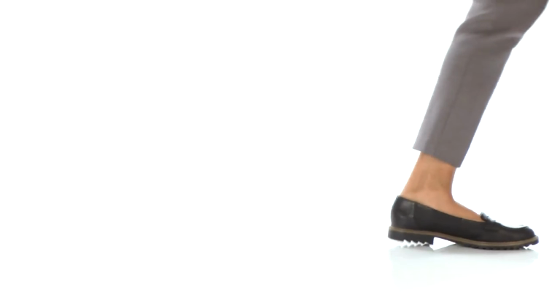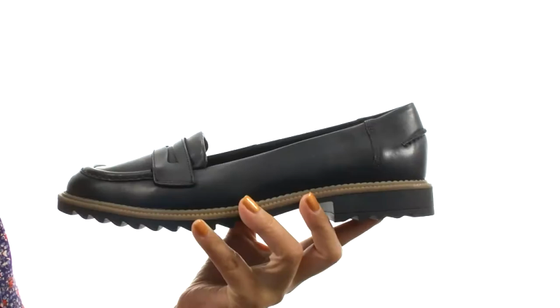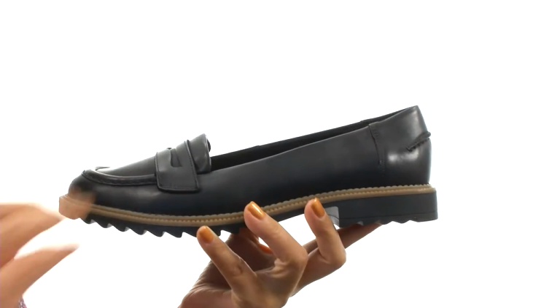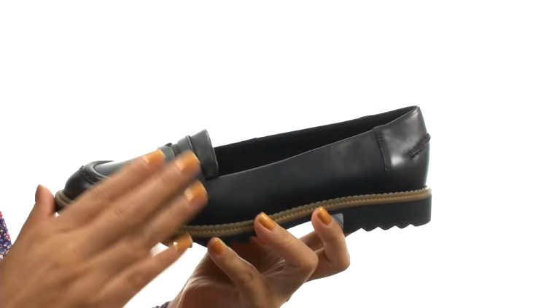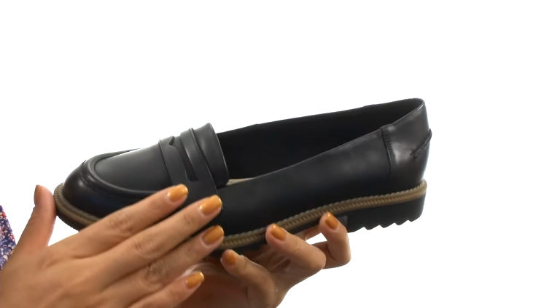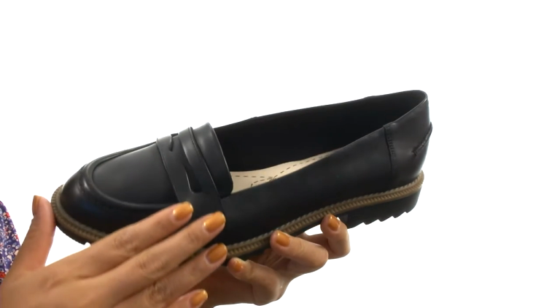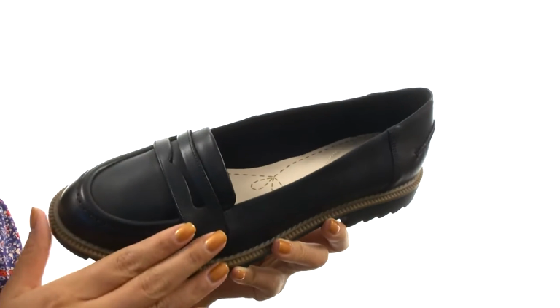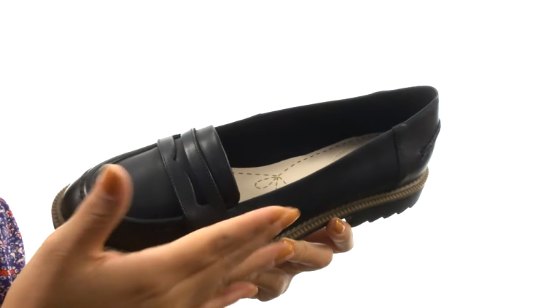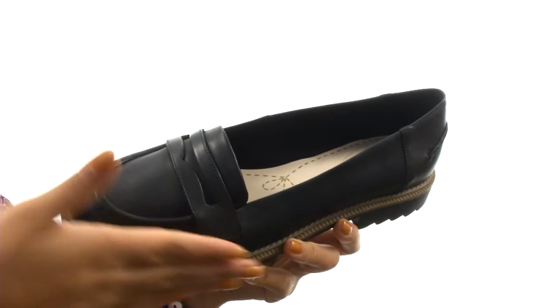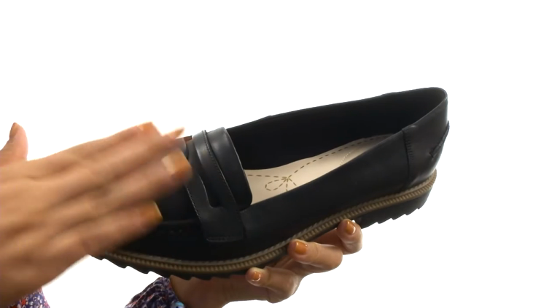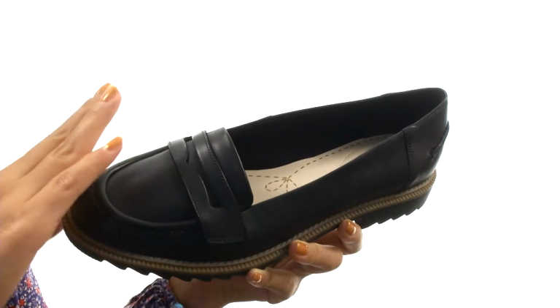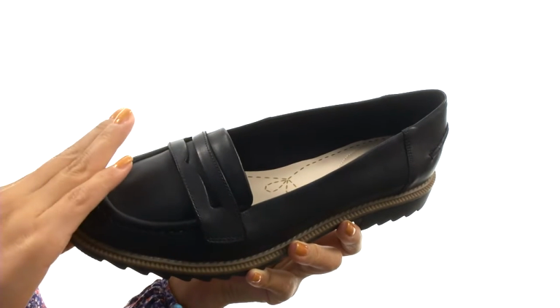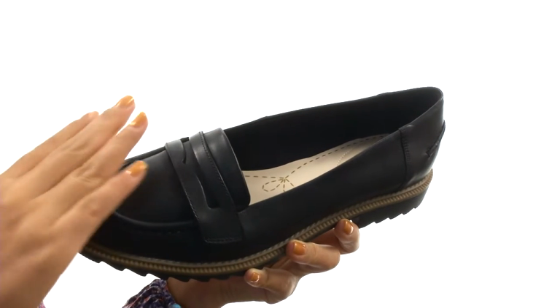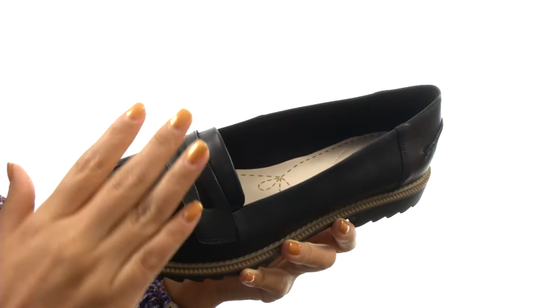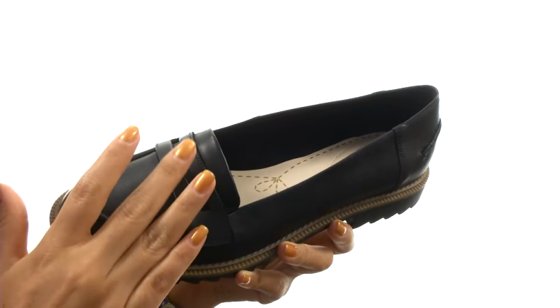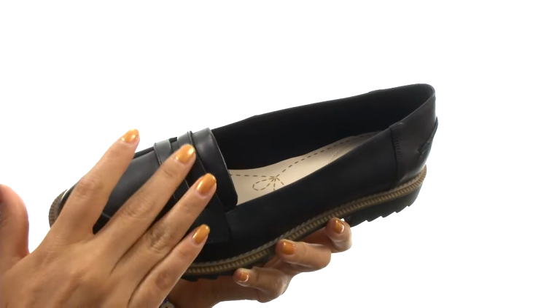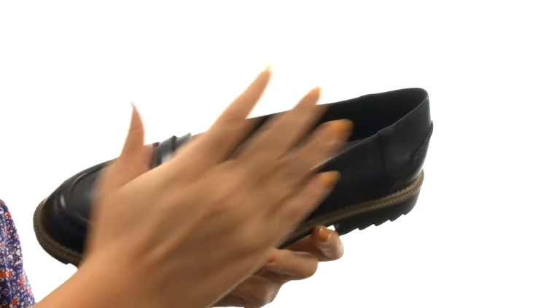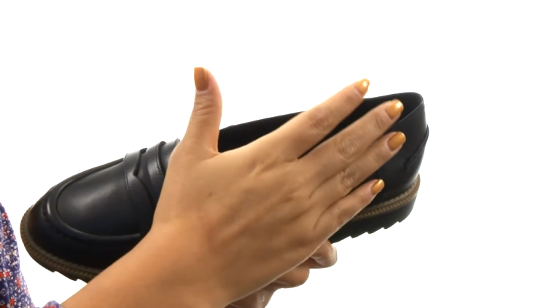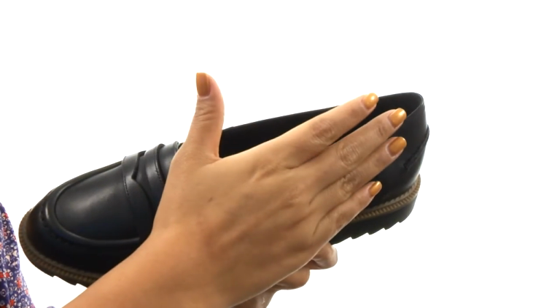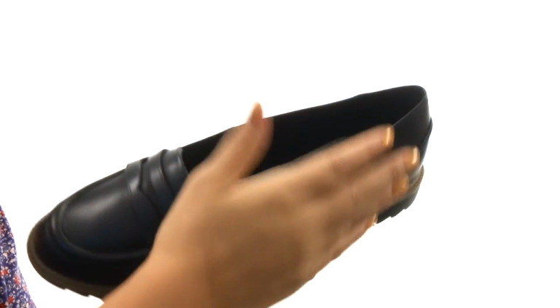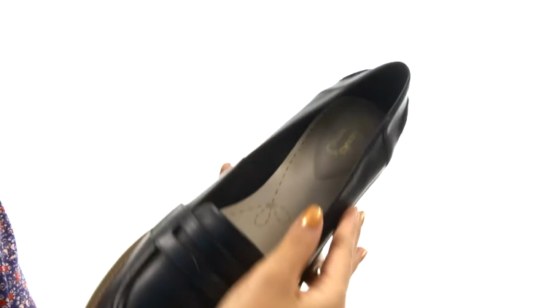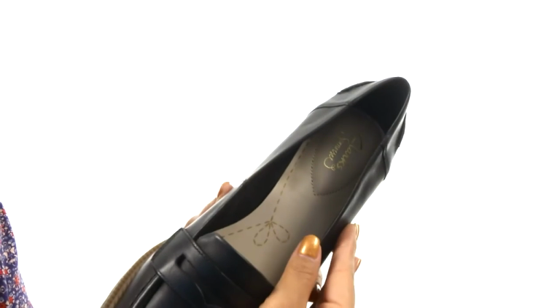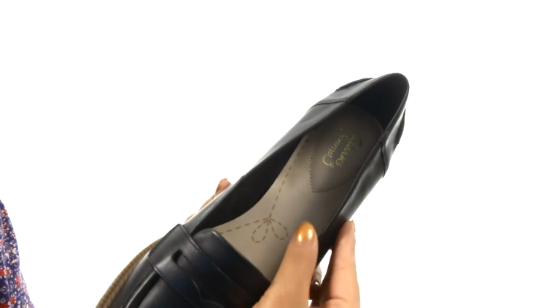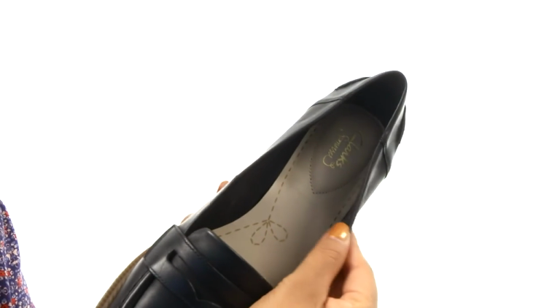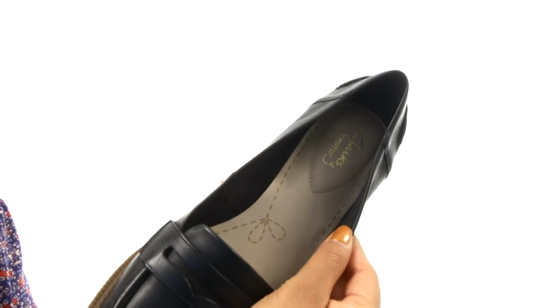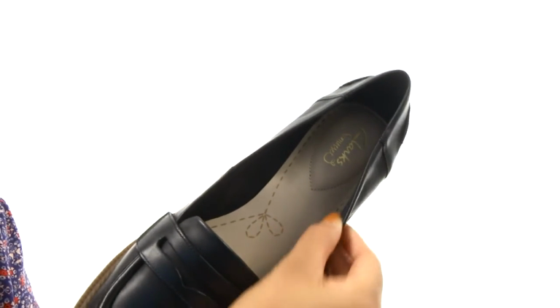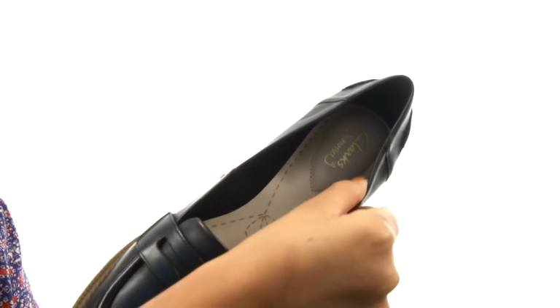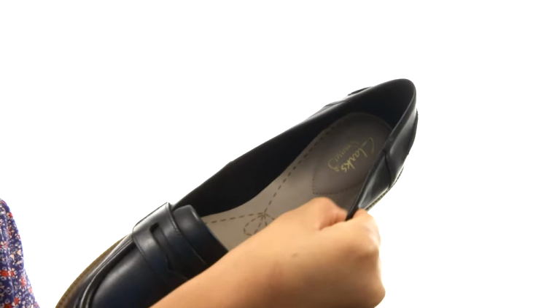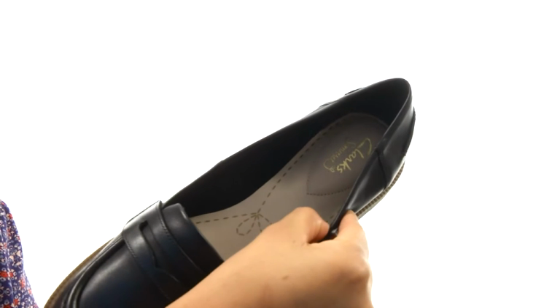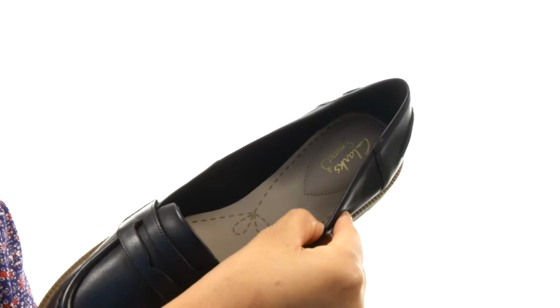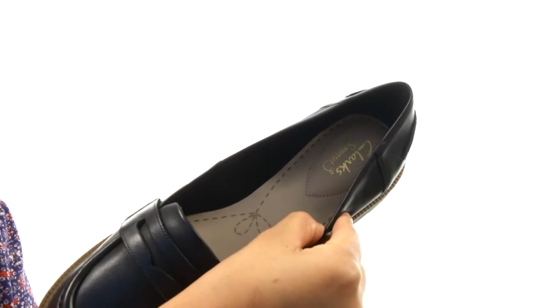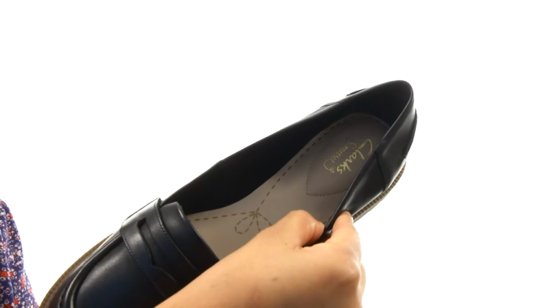These shoes have a premium leather upper and a preppy loafer silhouette. There's an easy slip-on construction. On the inside, there's soft textile linings for a great next-to-skin feel.